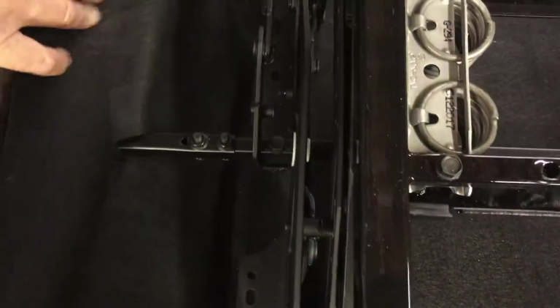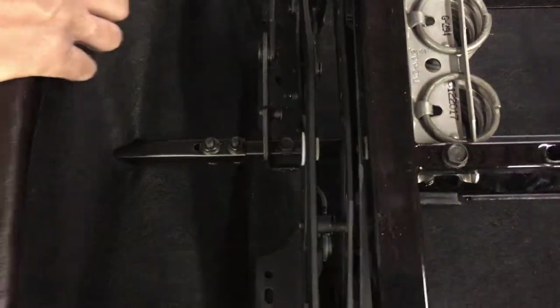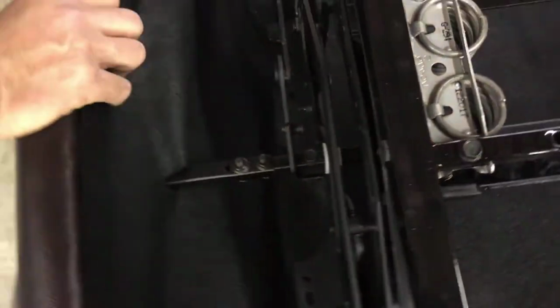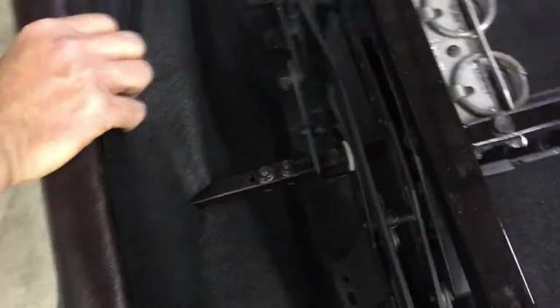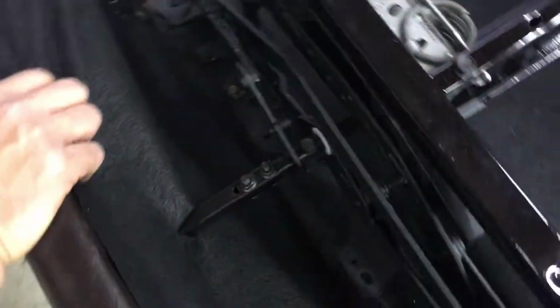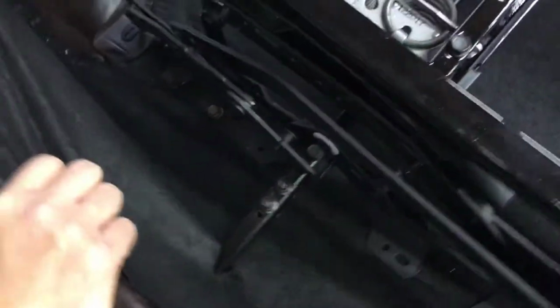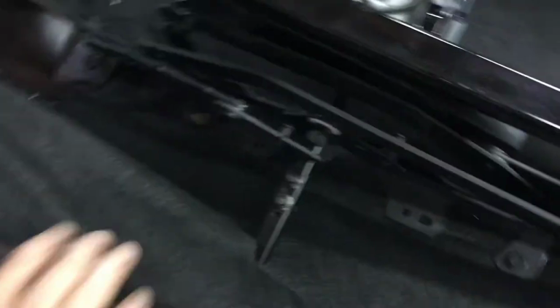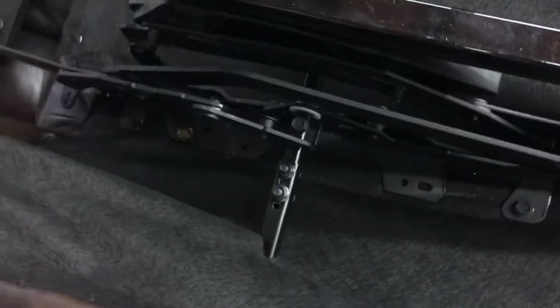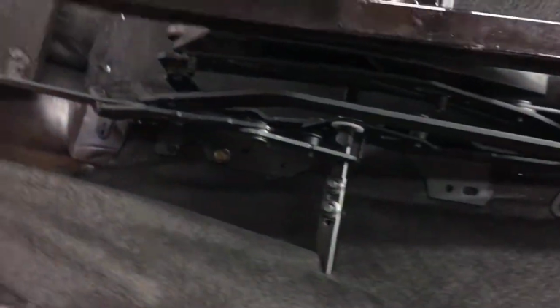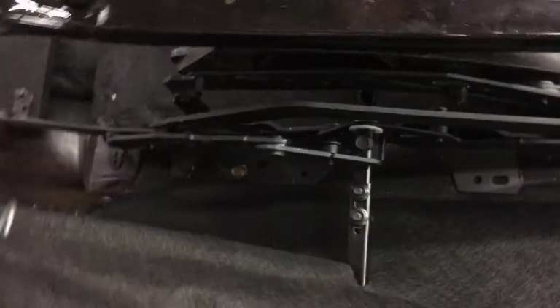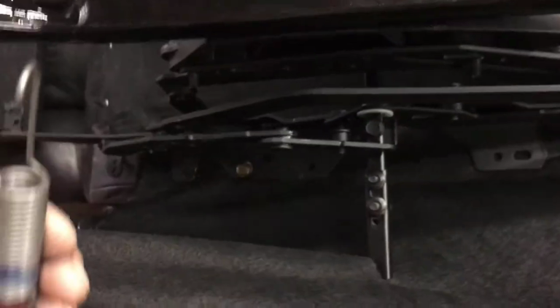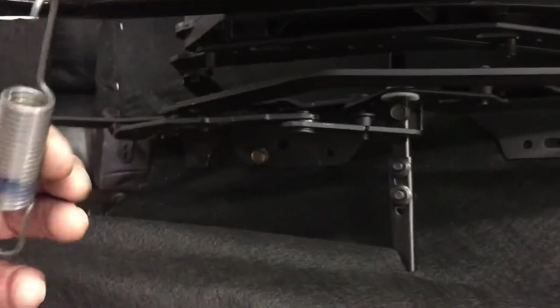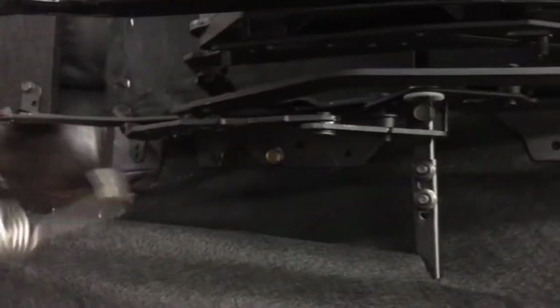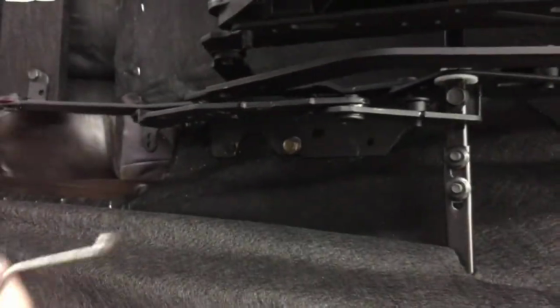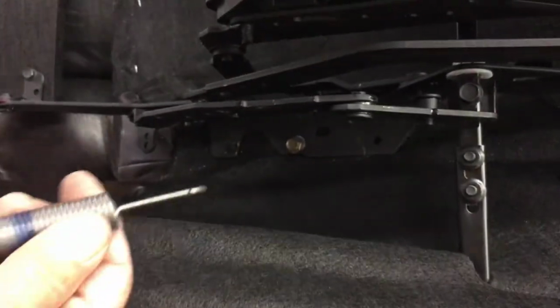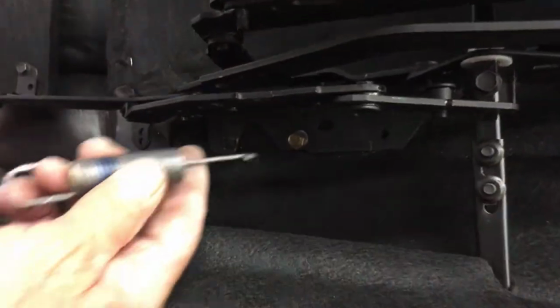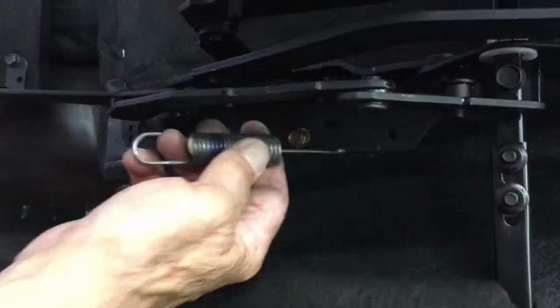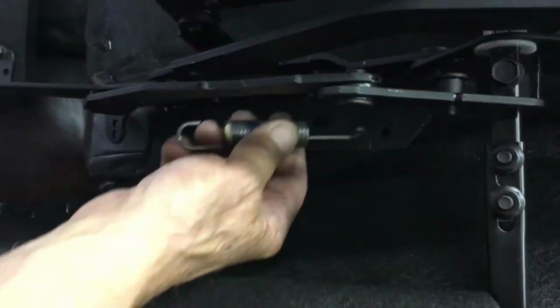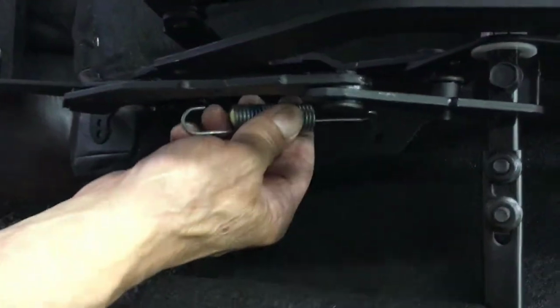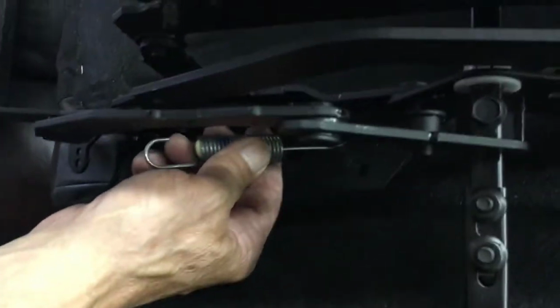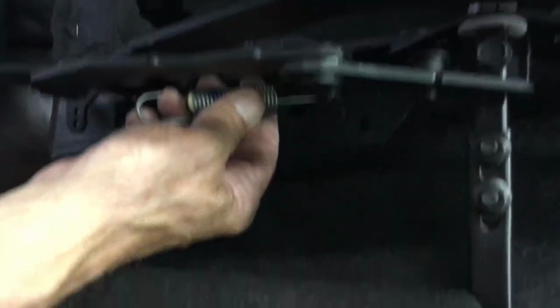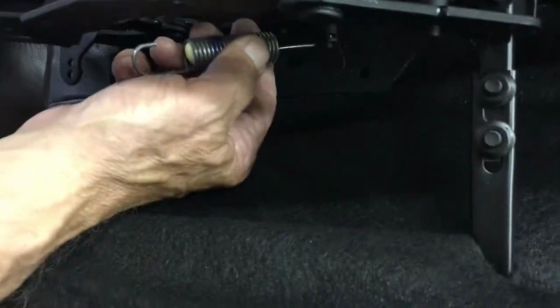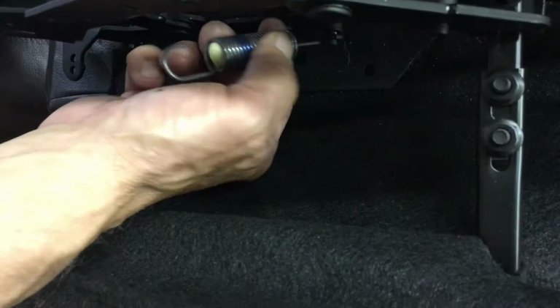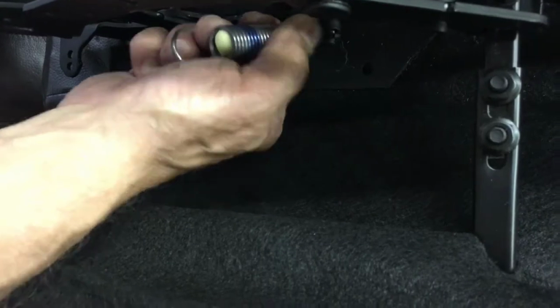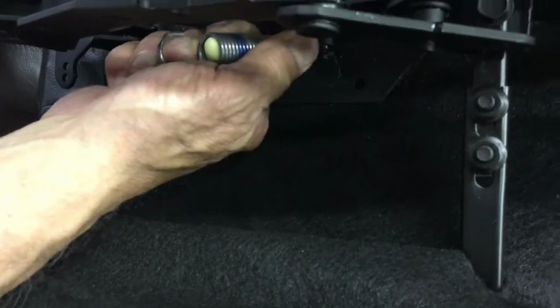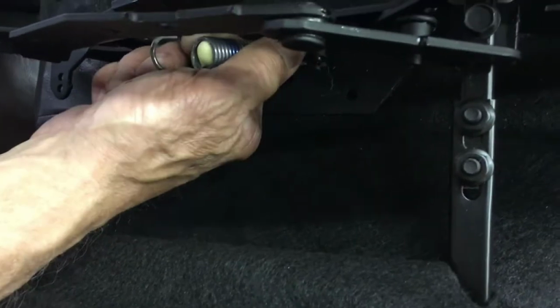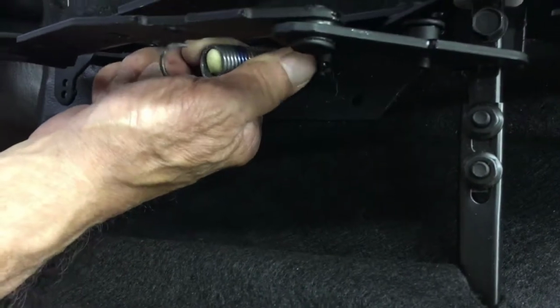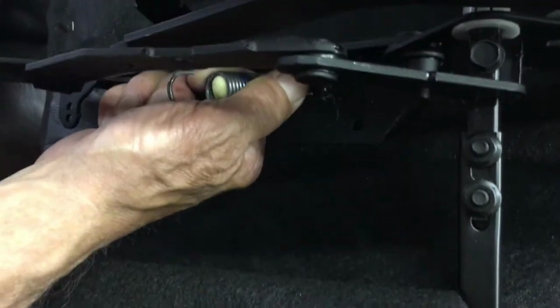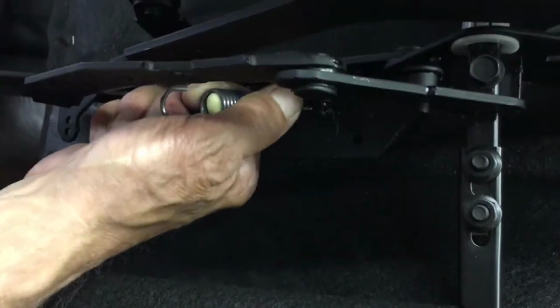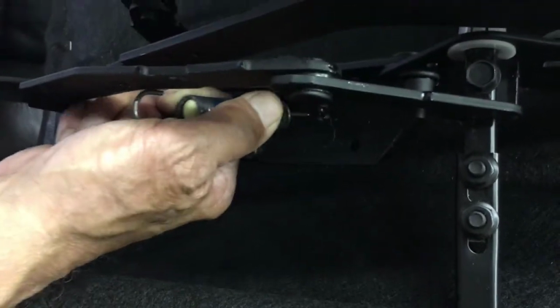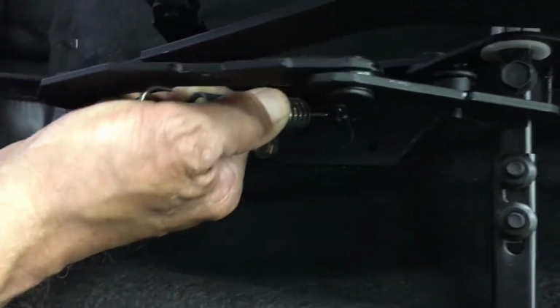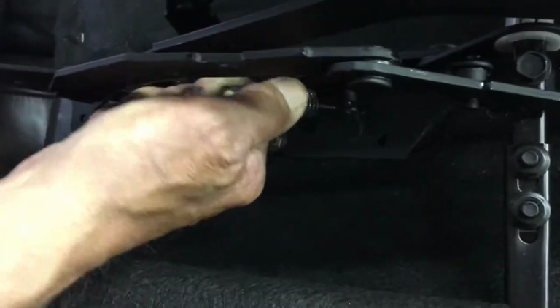Last thing you want to do is replace the lock spring. There's an anchor bolt at the bottom and an oblong bolt on top.